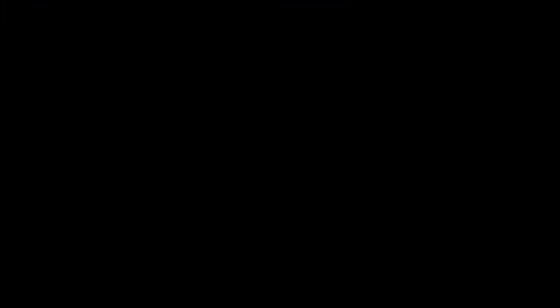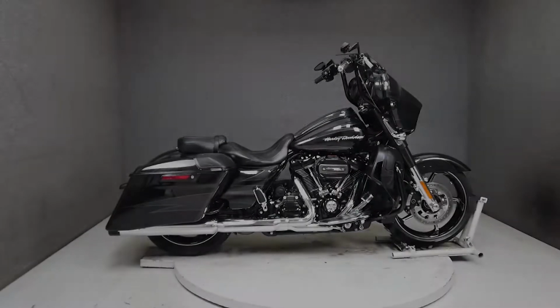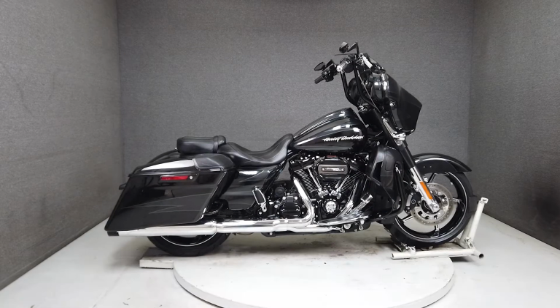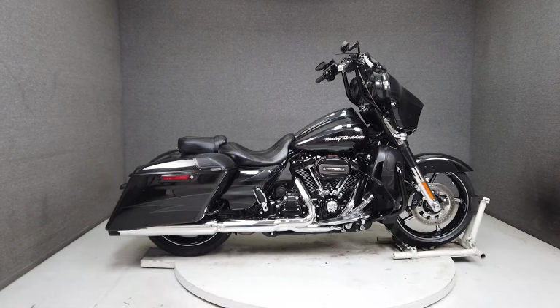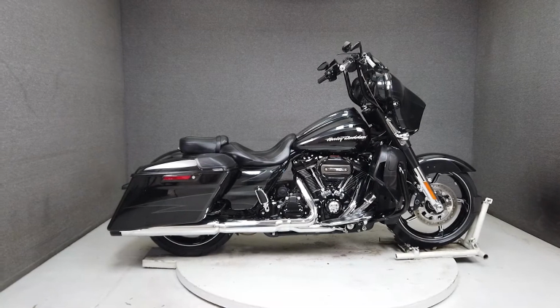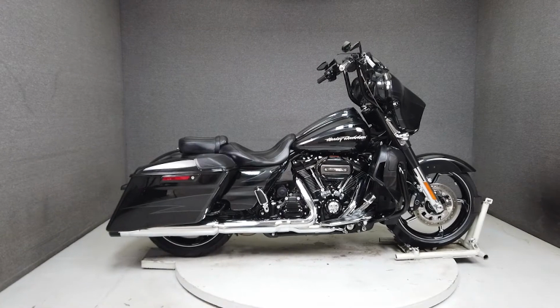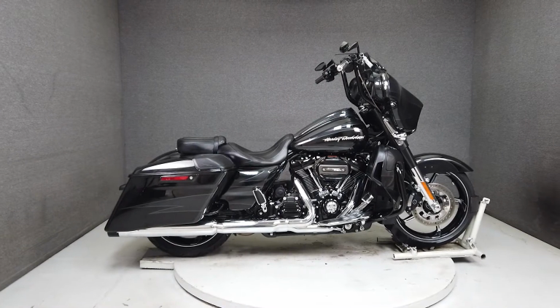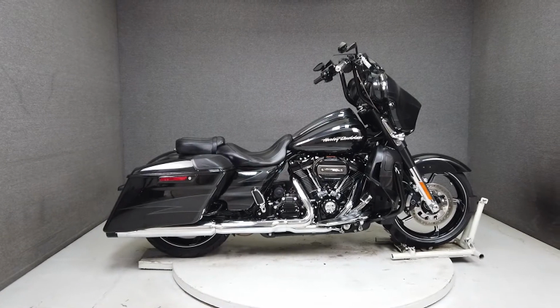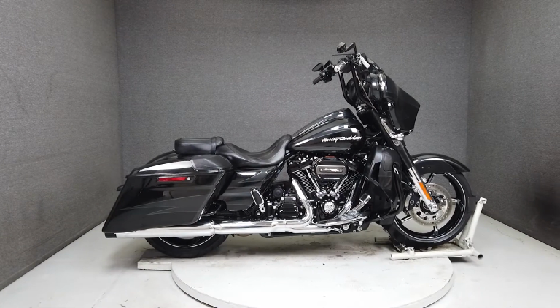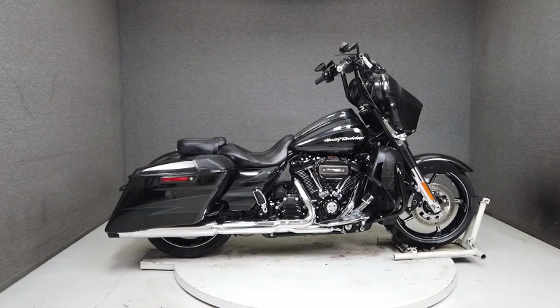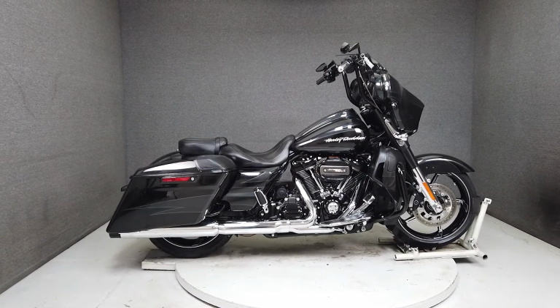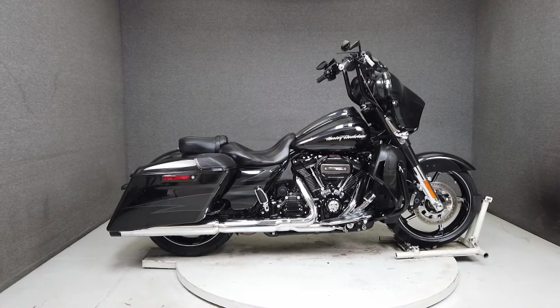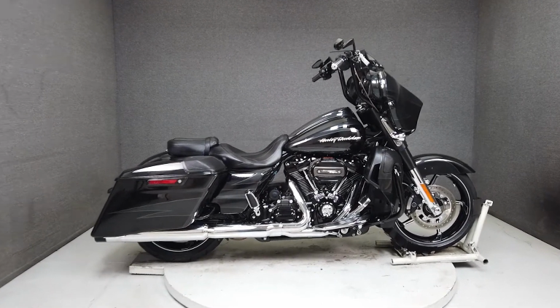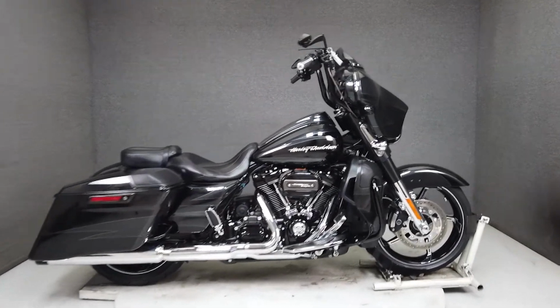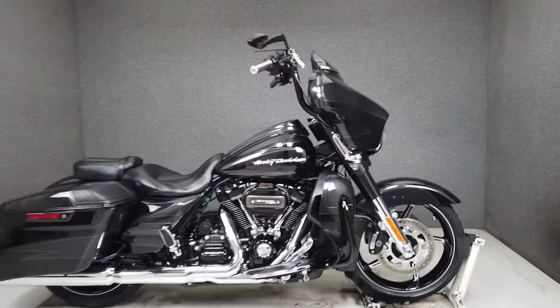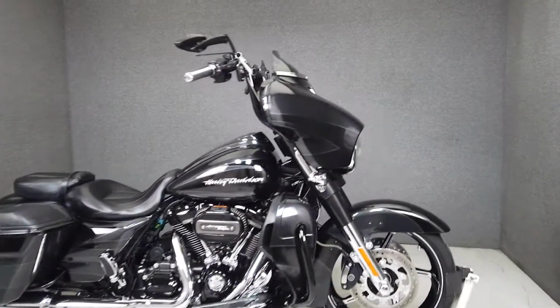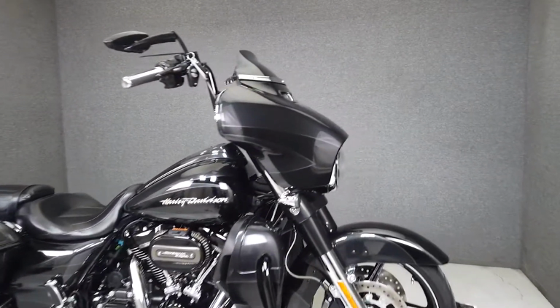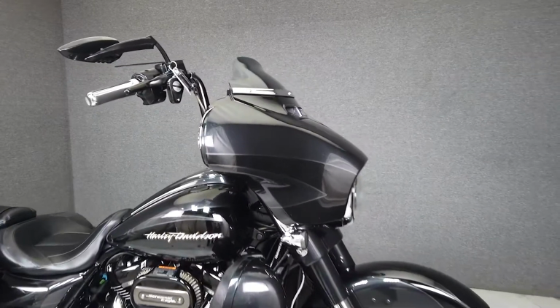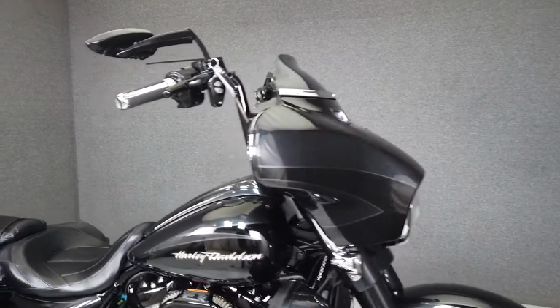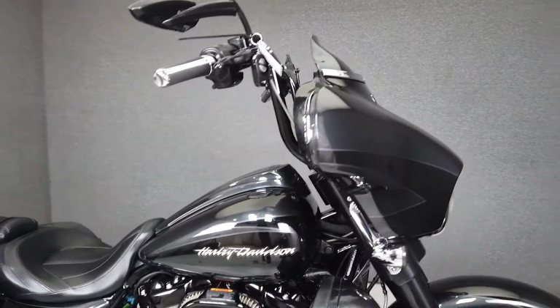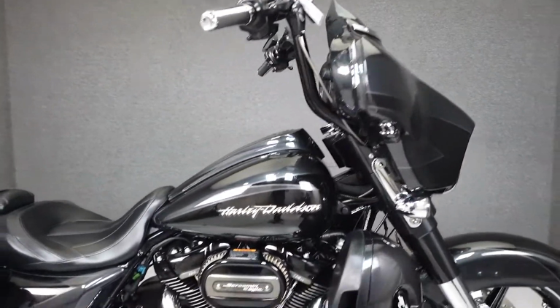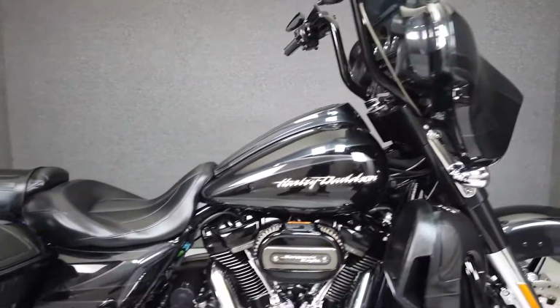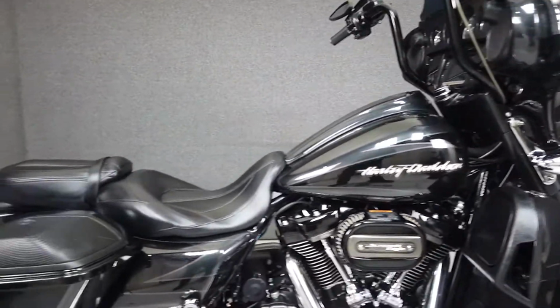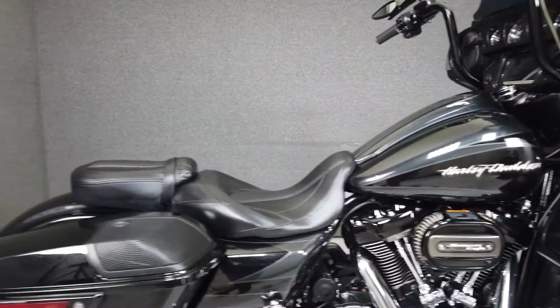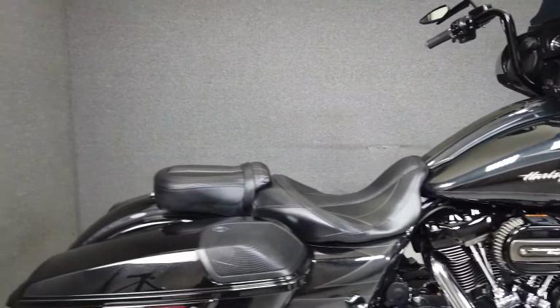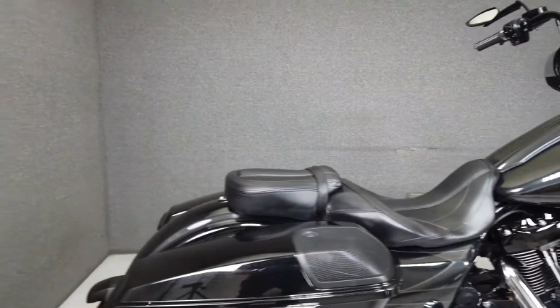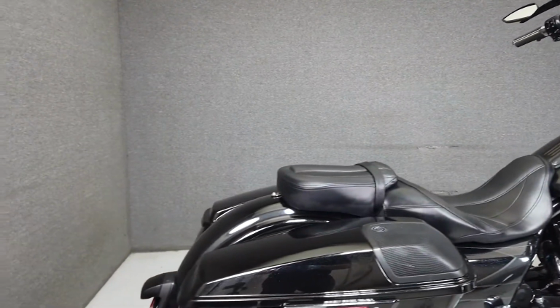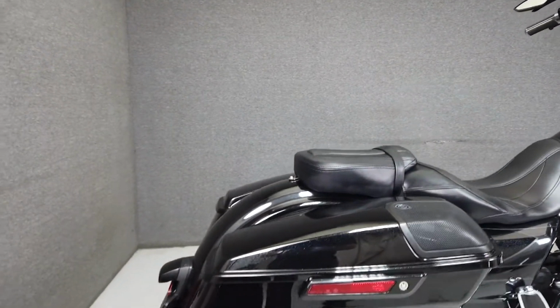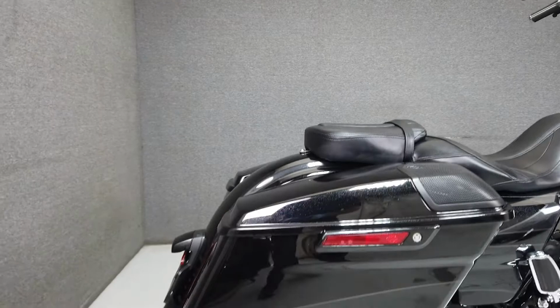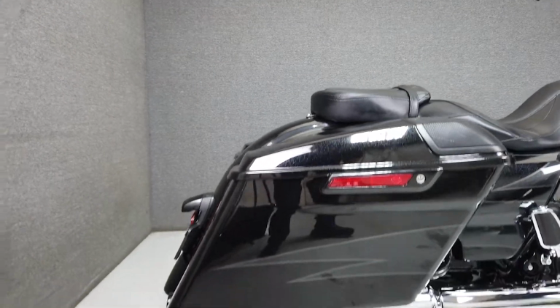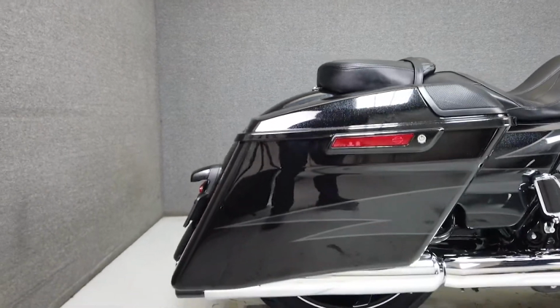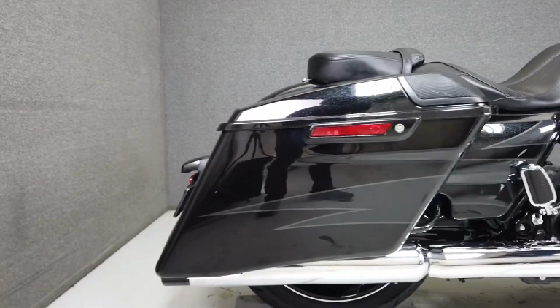Hey everyone, this is Keegan from National Power Sports. This one-owner 2017 Harley-Davidson Screaming Eagle CVO Street Glide with only 5,201 miles runs well and passes New Hampshire State Inspection.